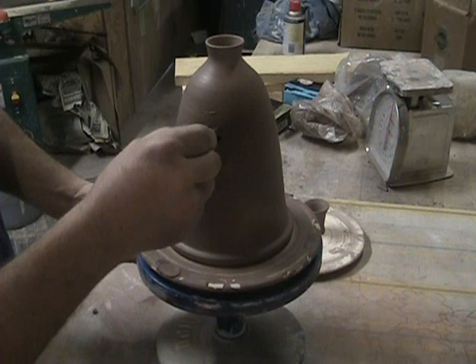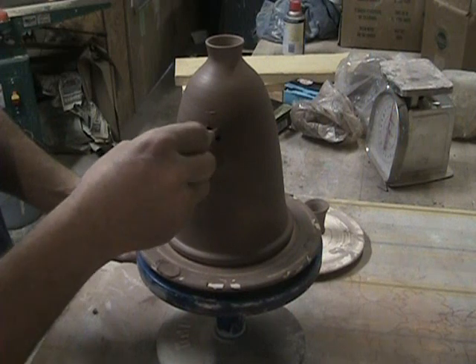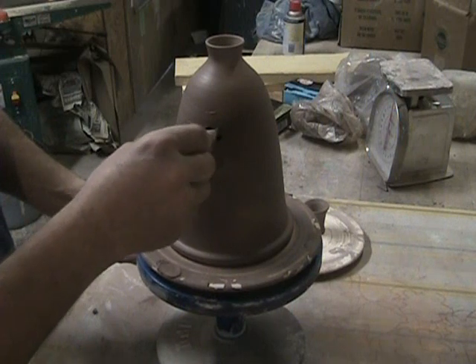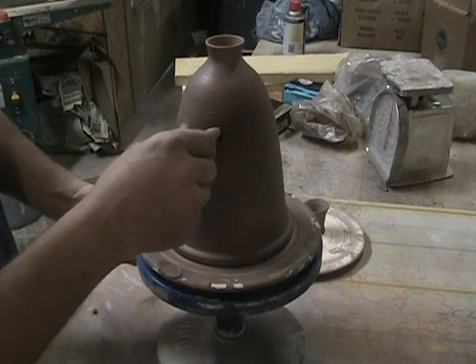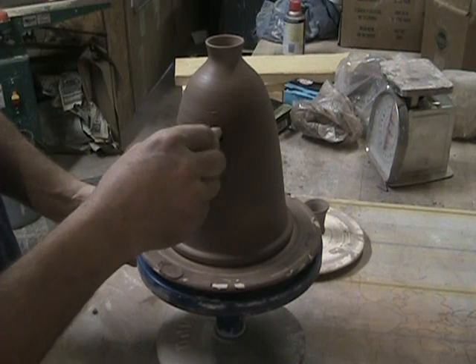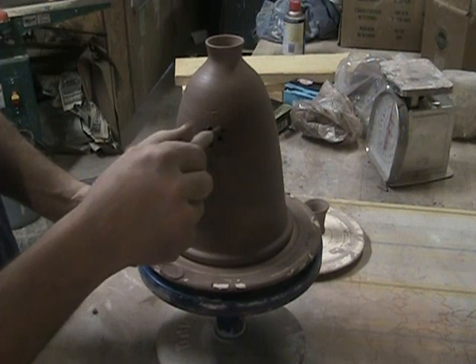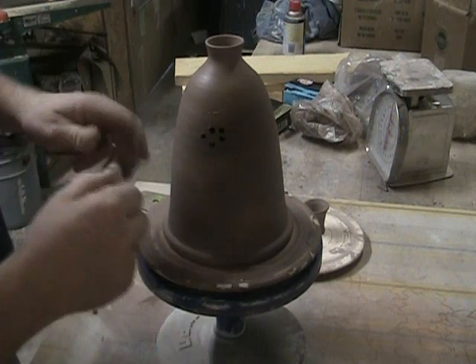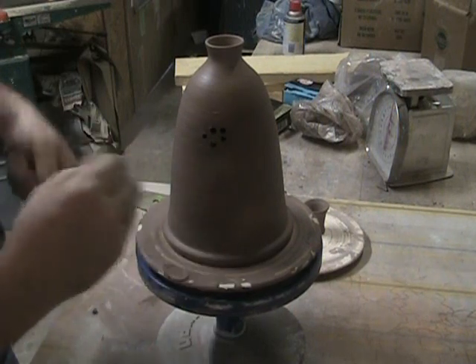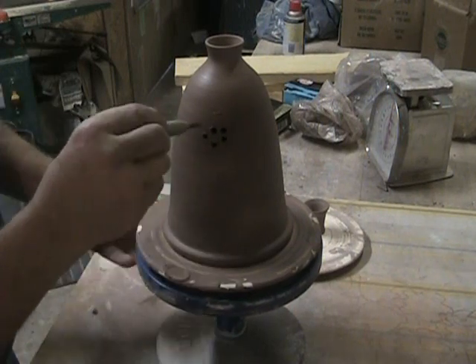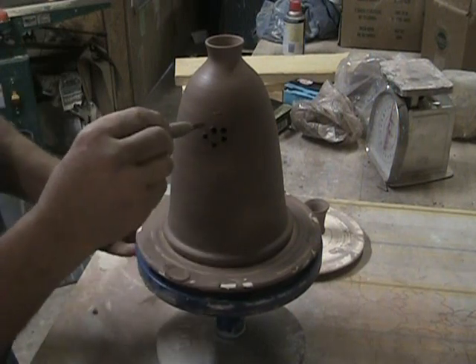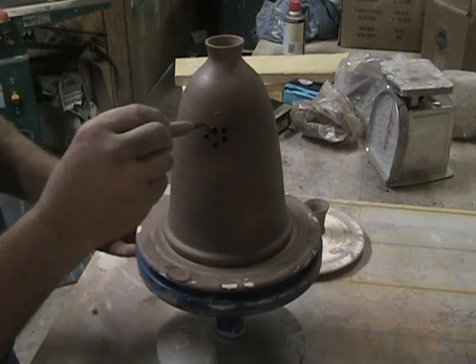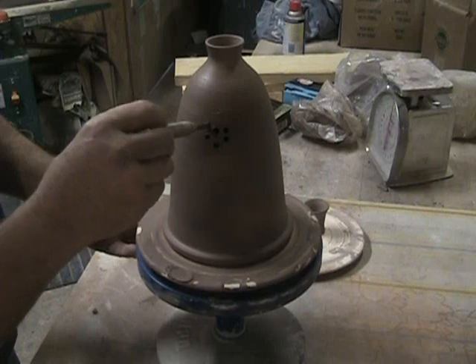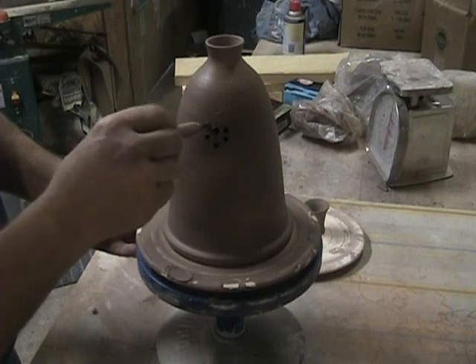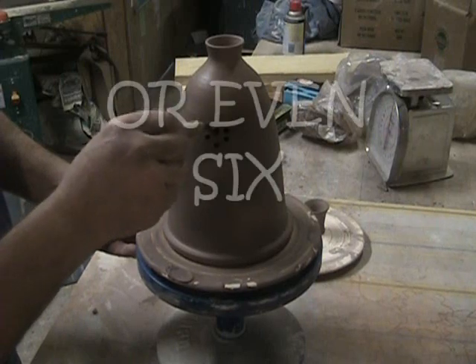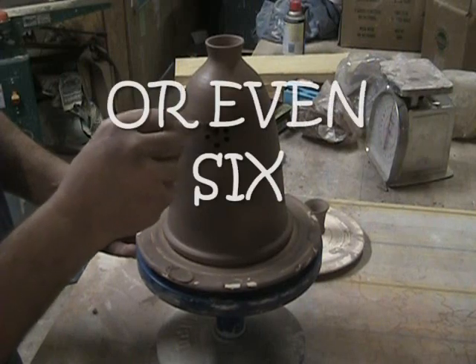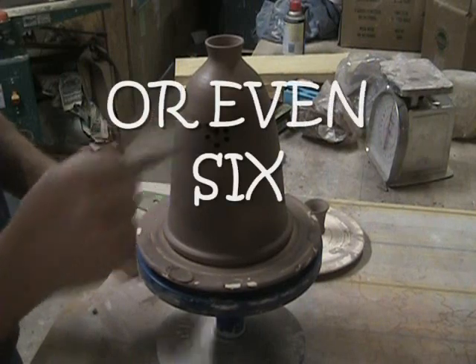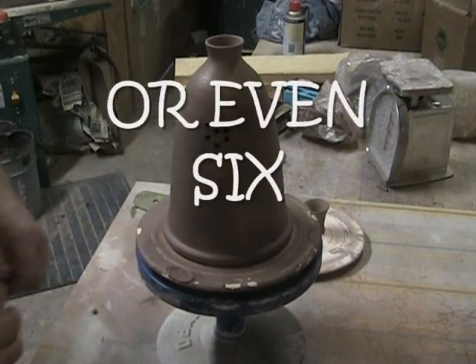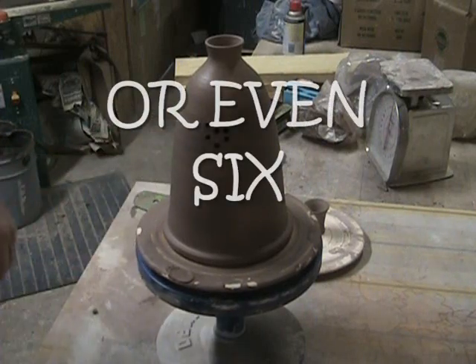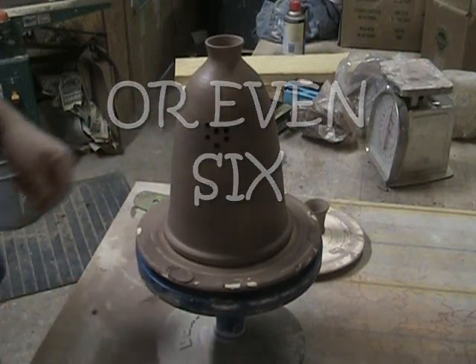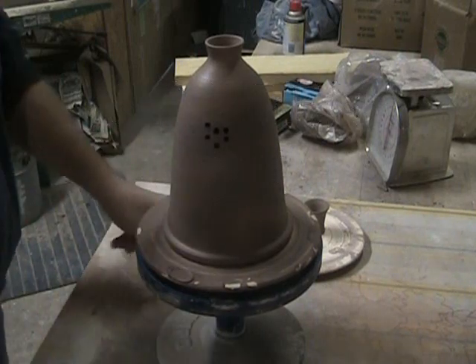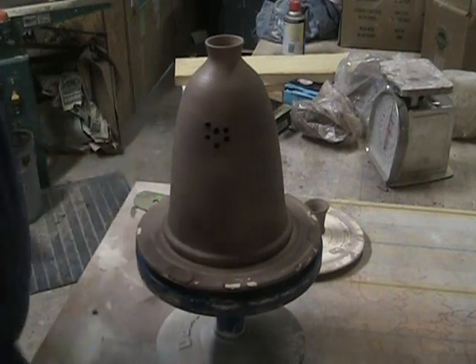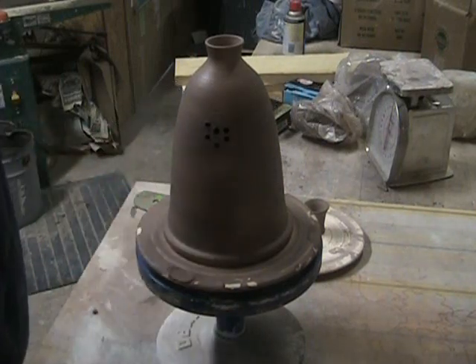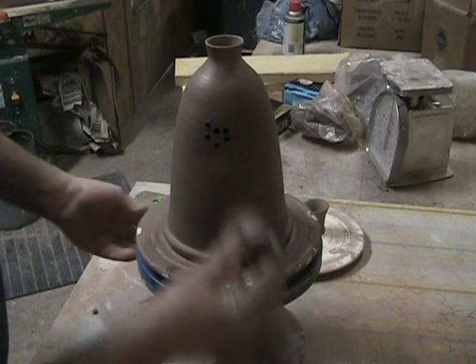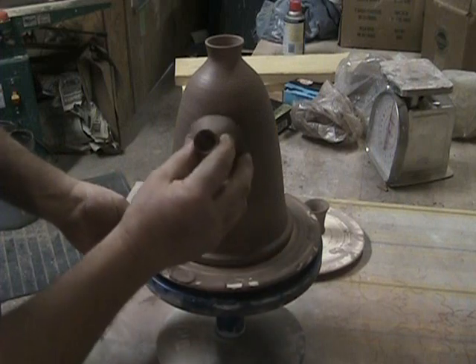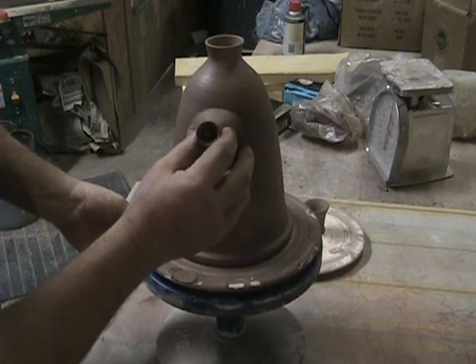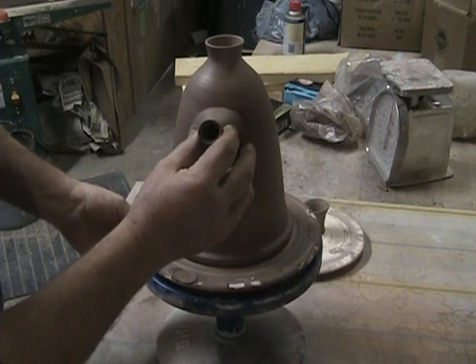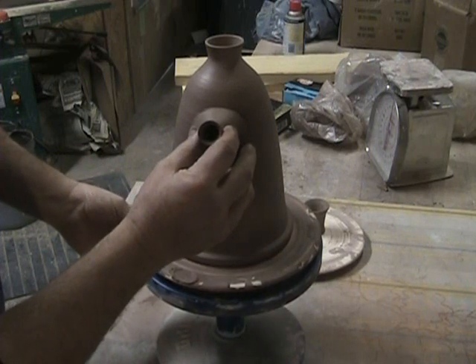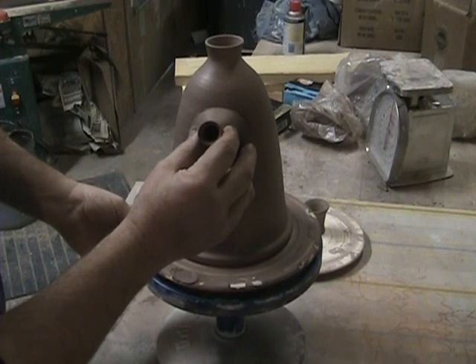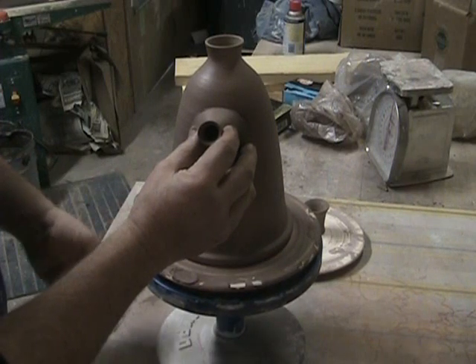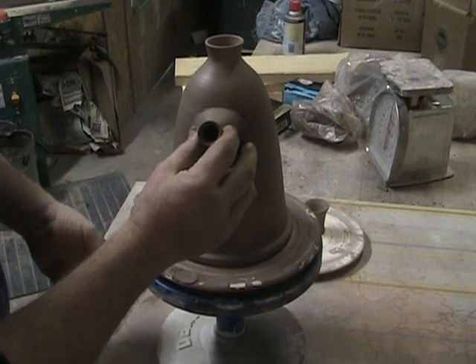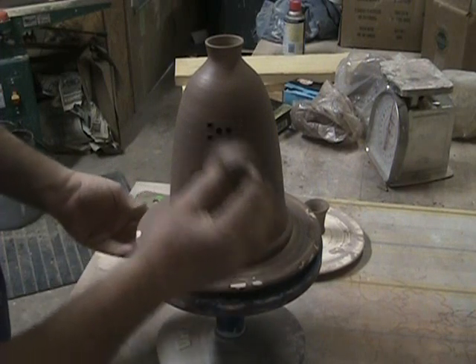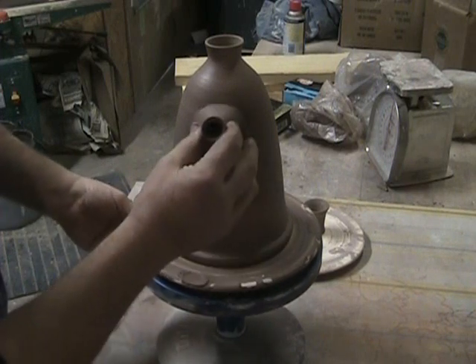Two more here. We know where it's good — that's the top.